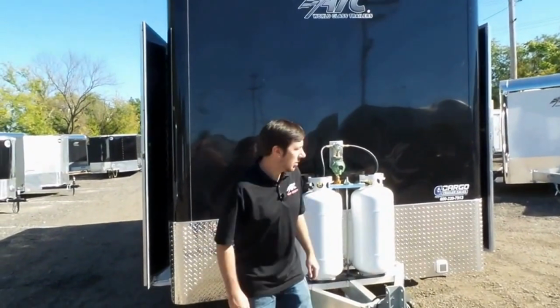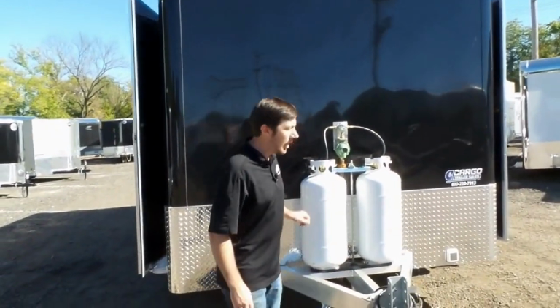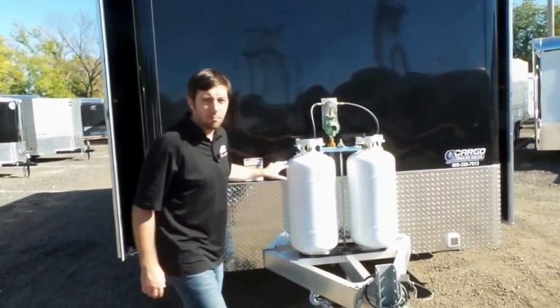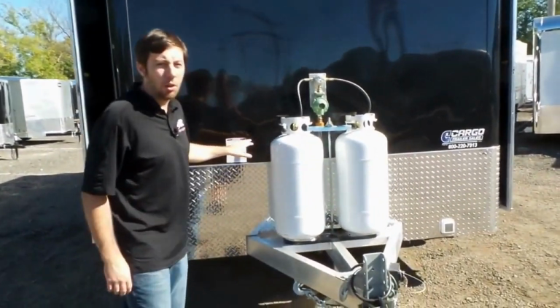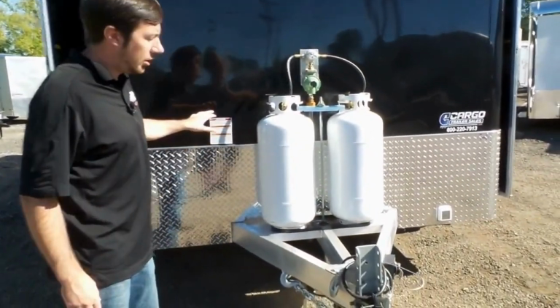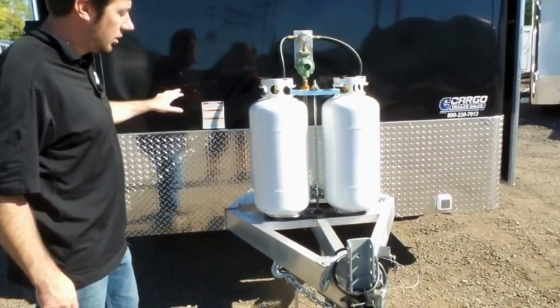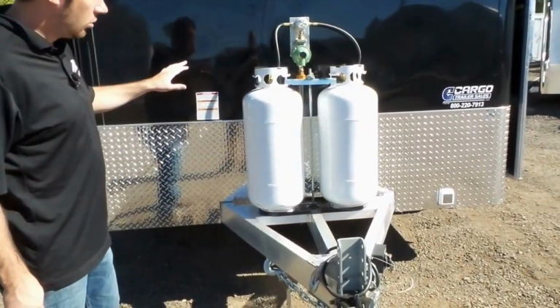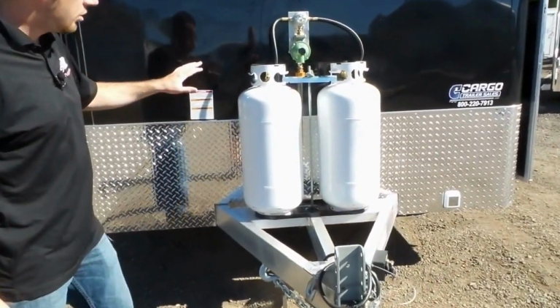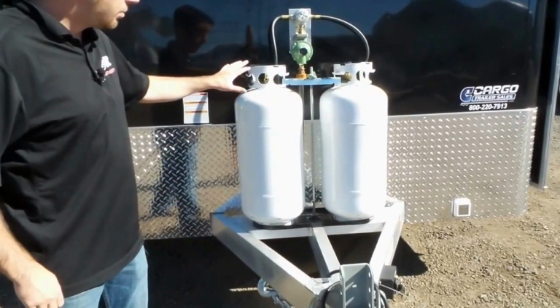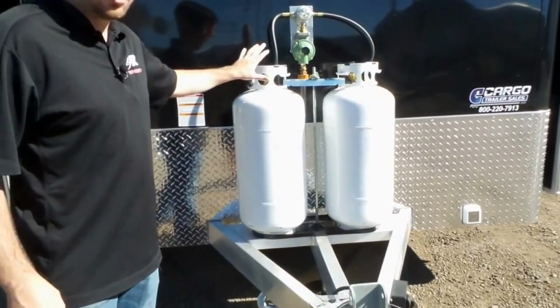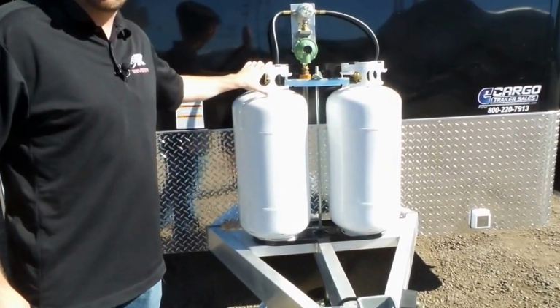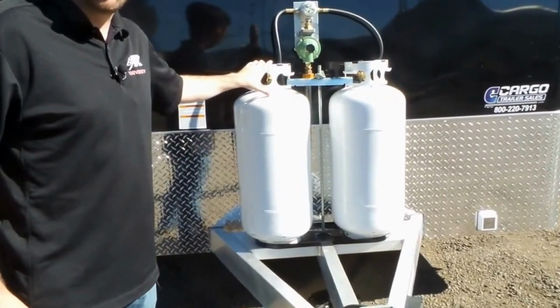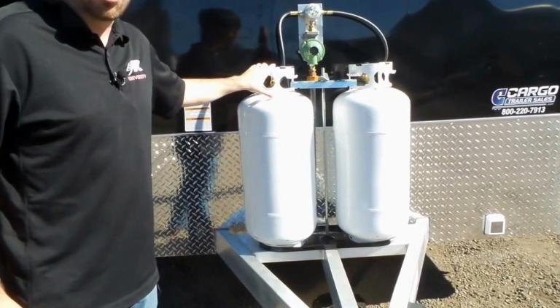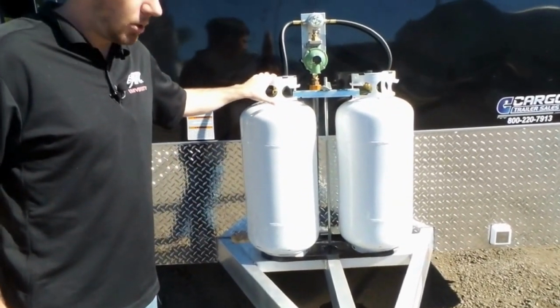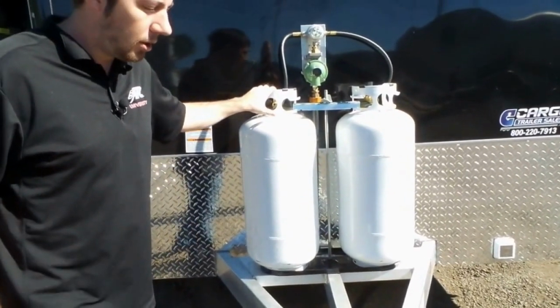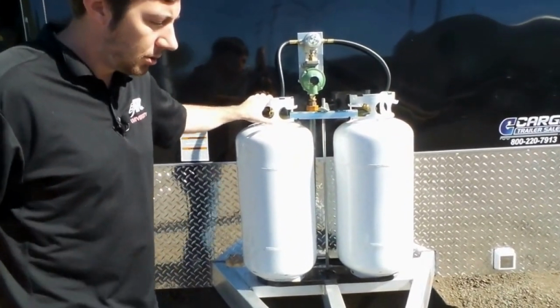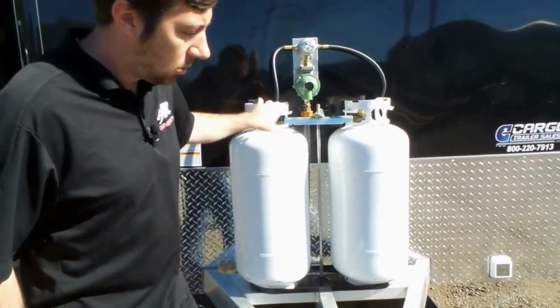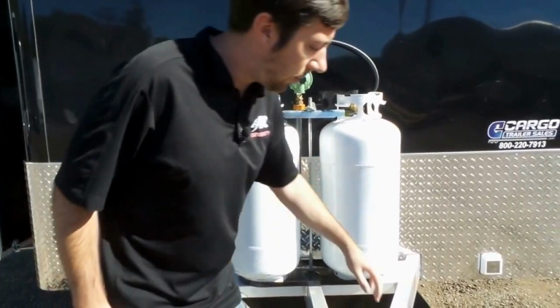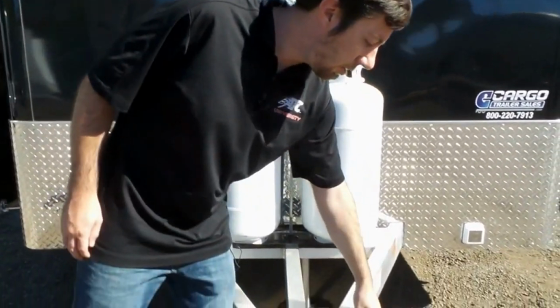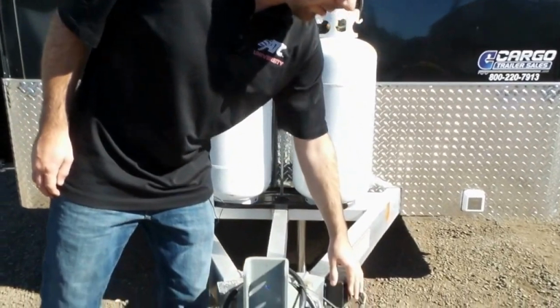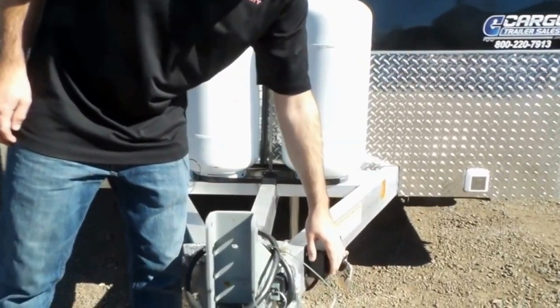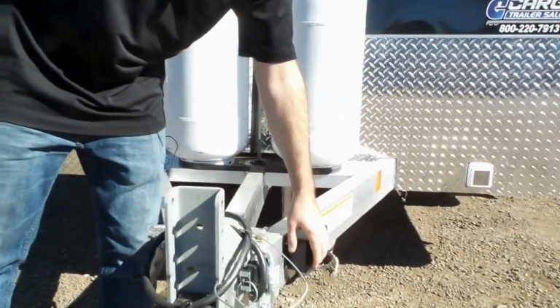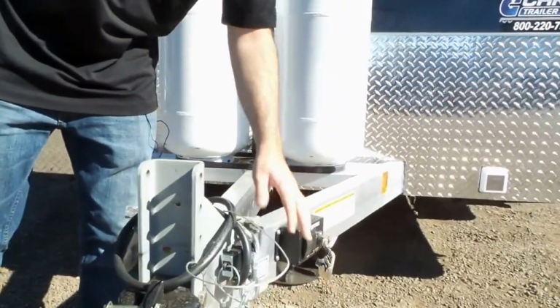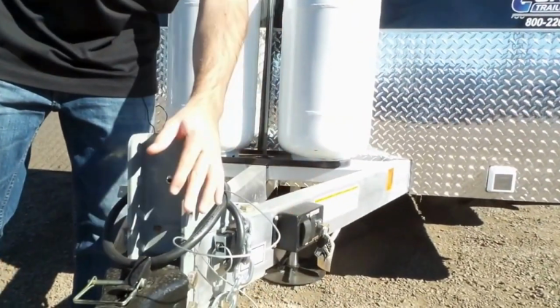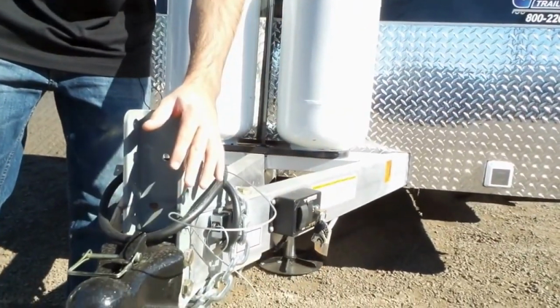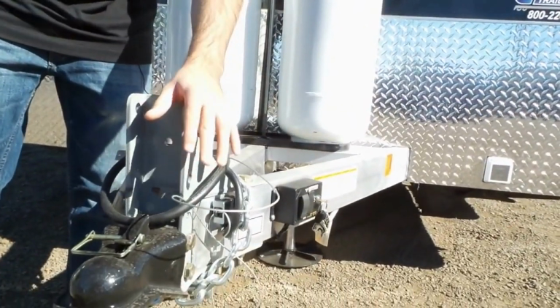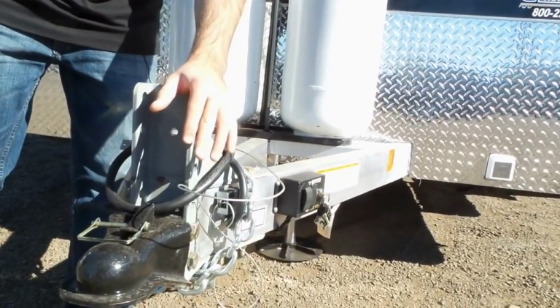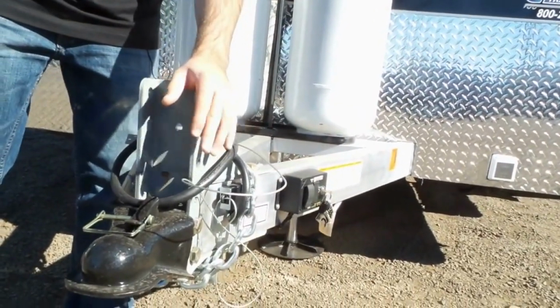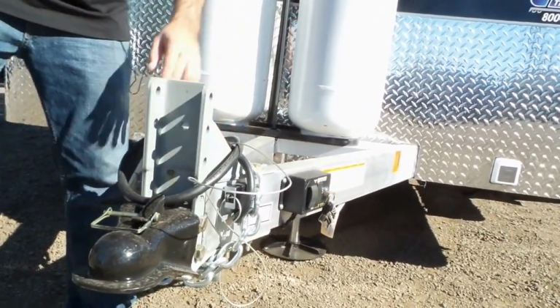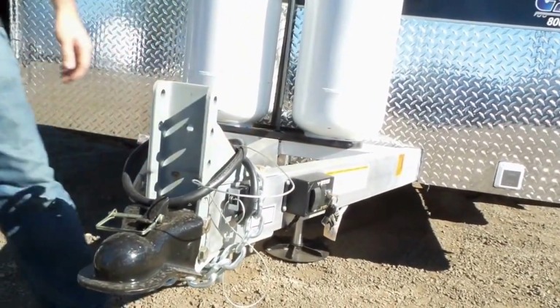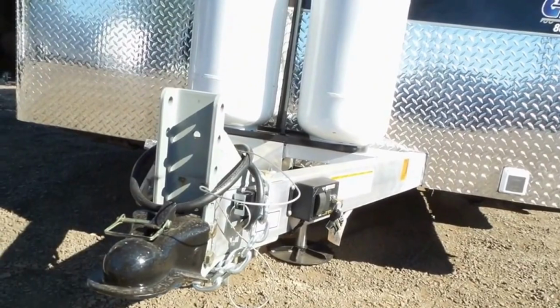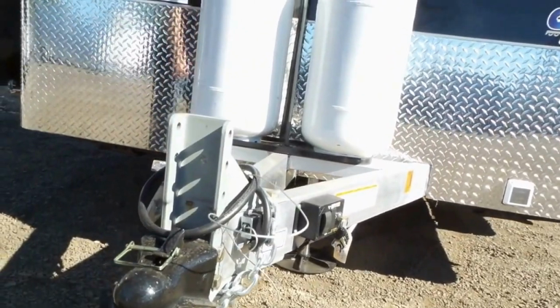It's eight and a half by 20 foot. We've got two large propane tanks on the front to power the on-demand water heaters. We've got a powered tongue jack which is hydraulic, as well as an adjustable coupler for a variety of different tow vehicle heights.